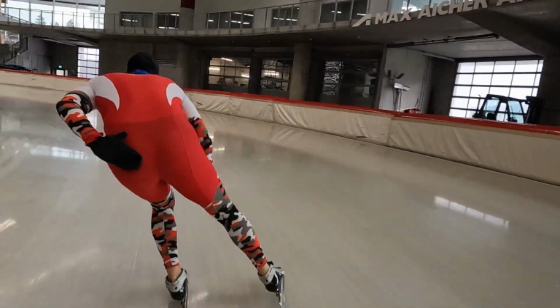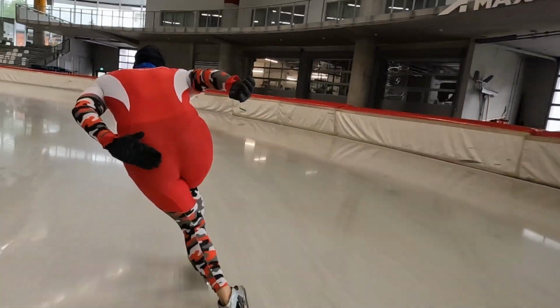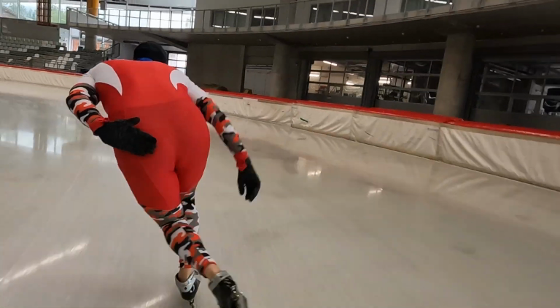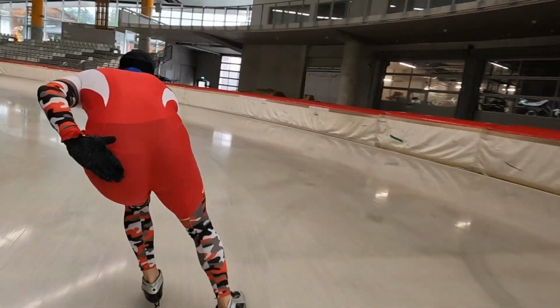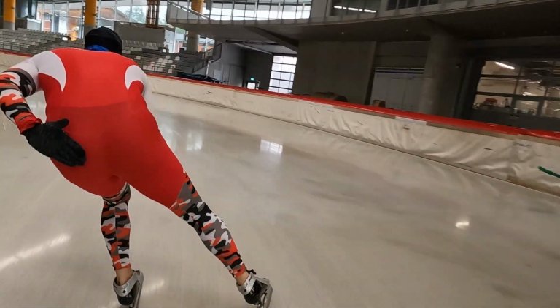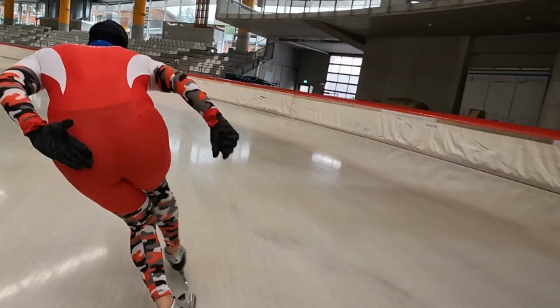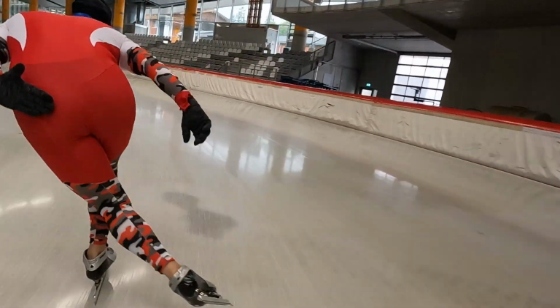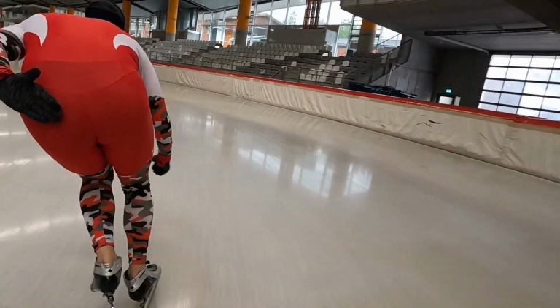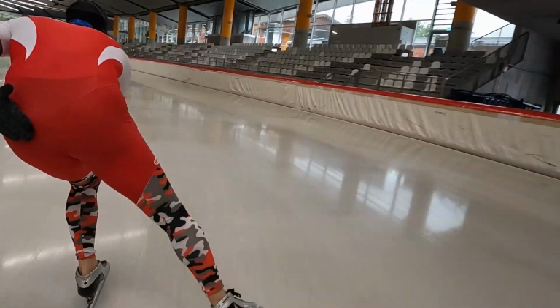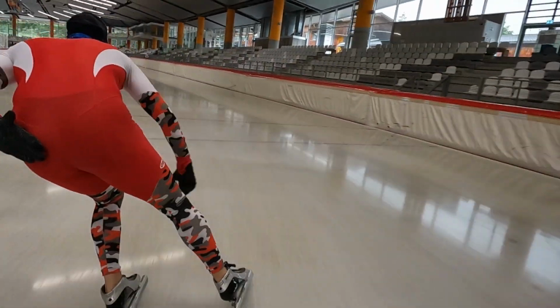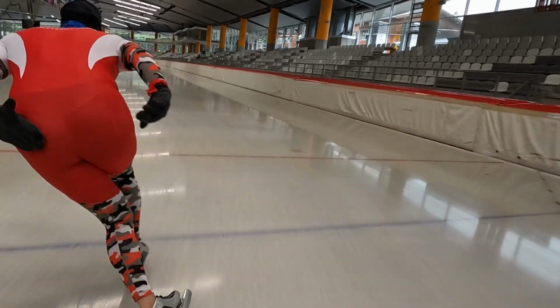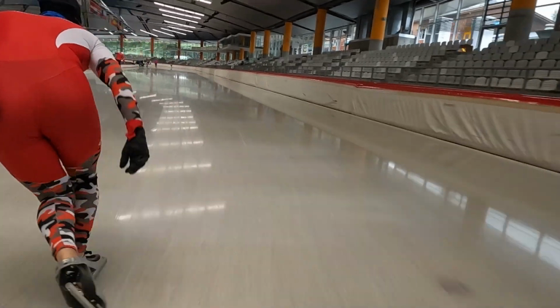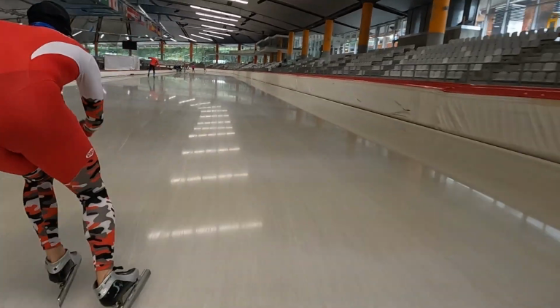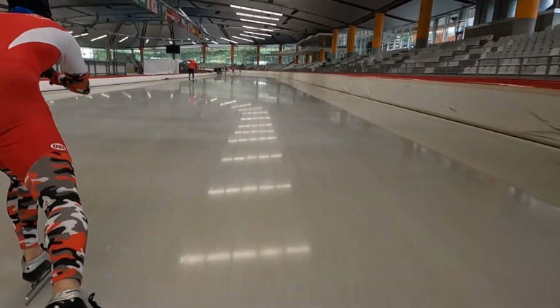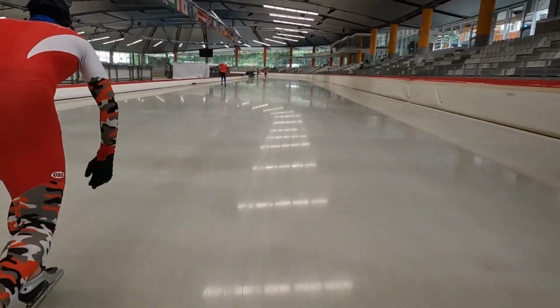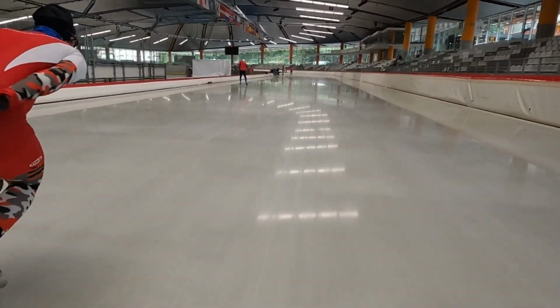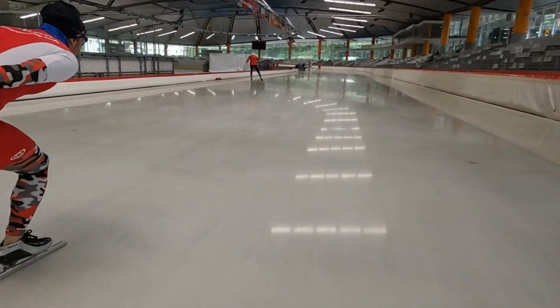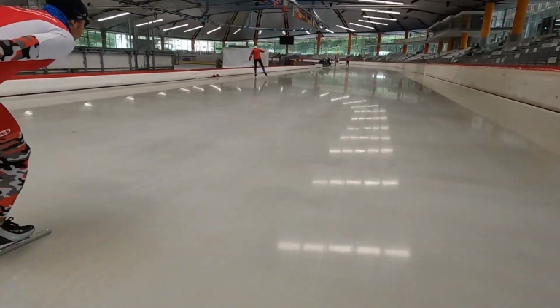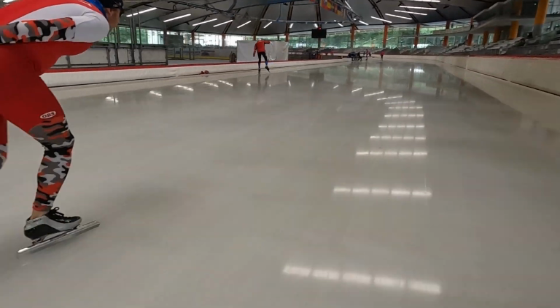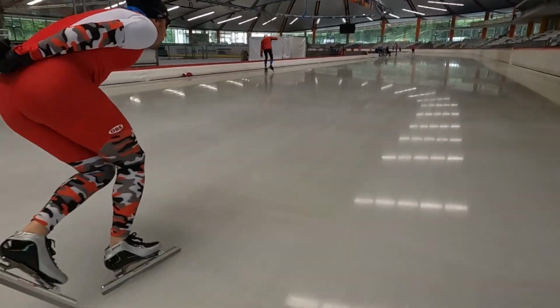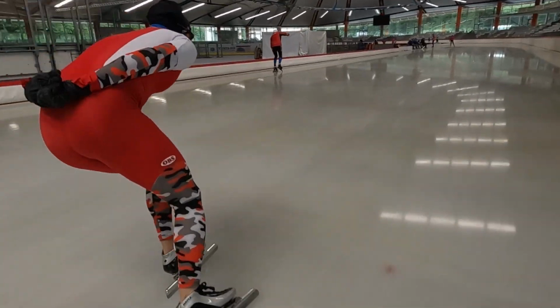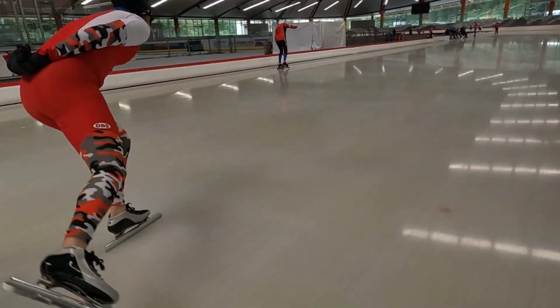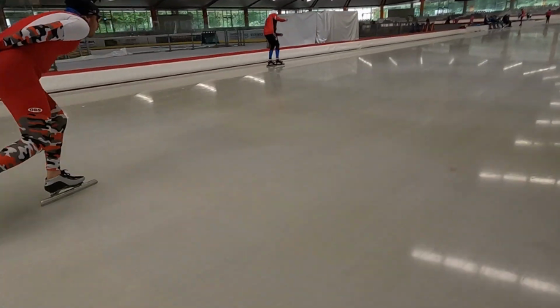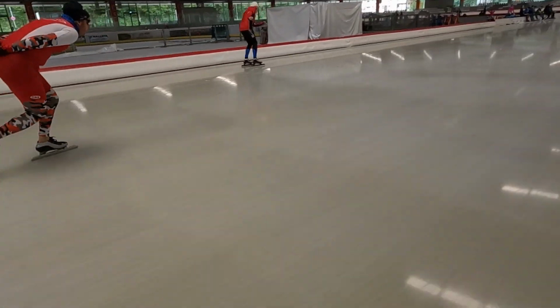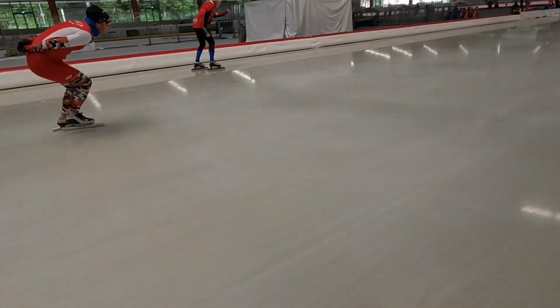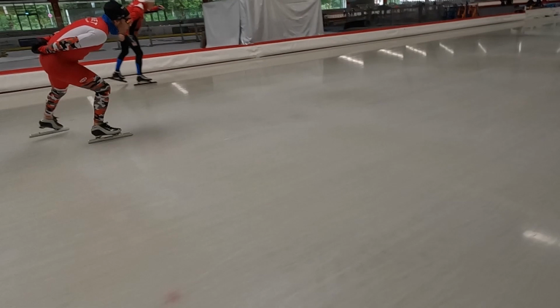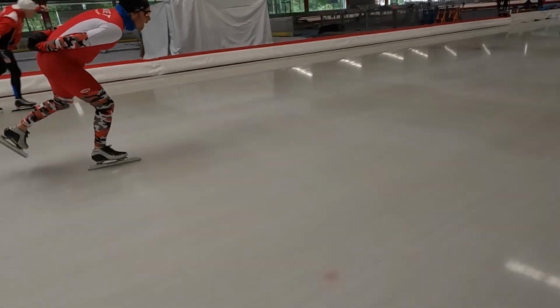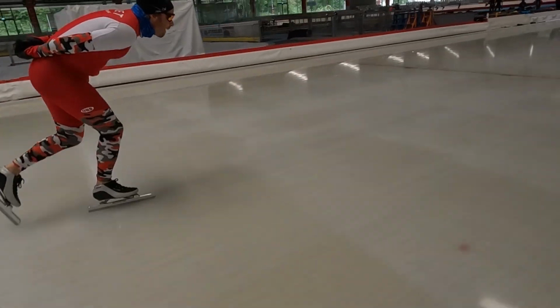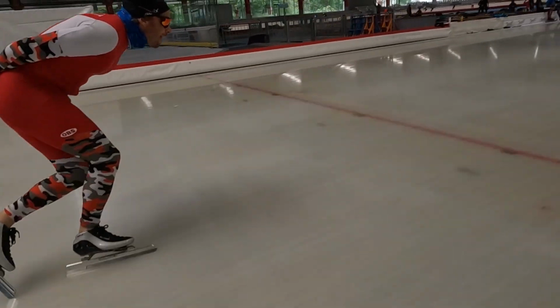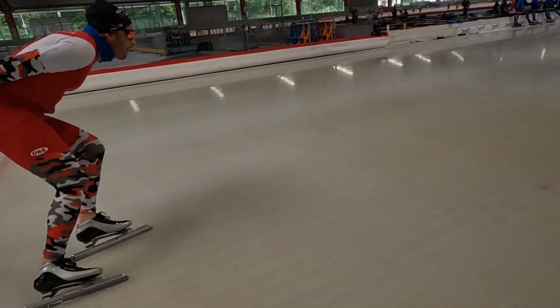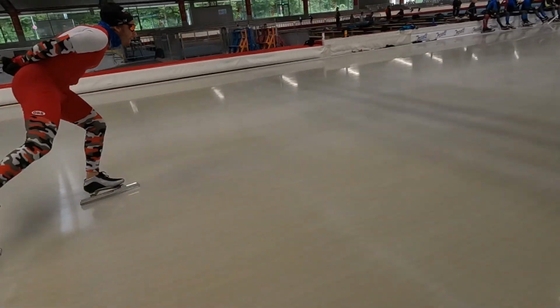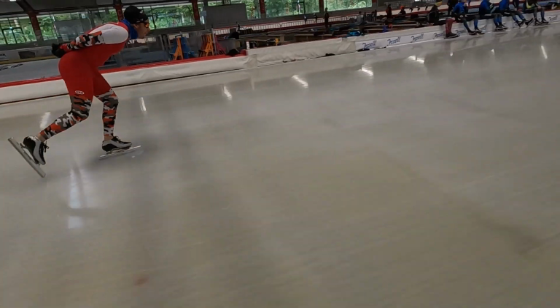As we can see in the fragments from later that week, Christian is getting the body weight more on top of the pushing leg. It lets him stay on the push longer.